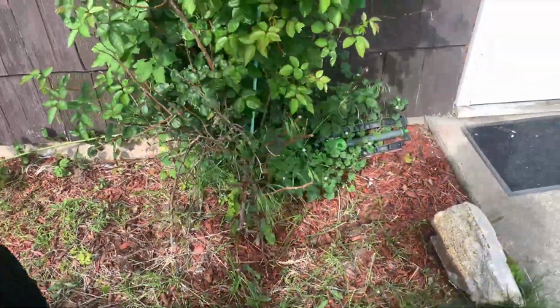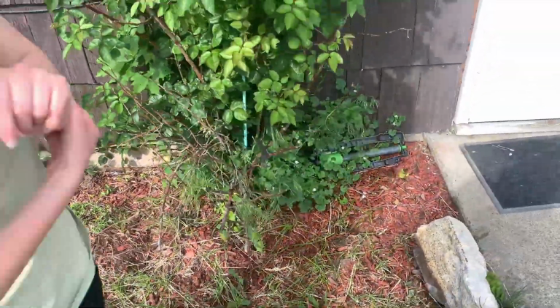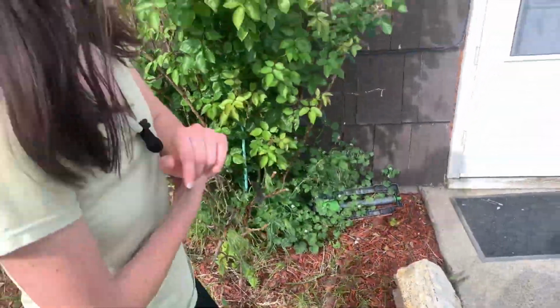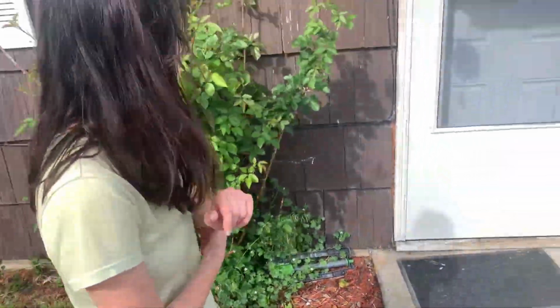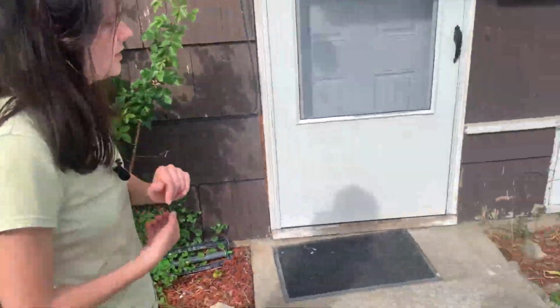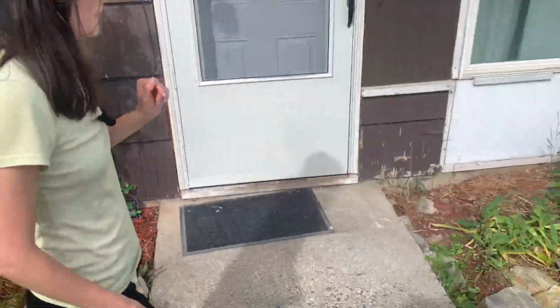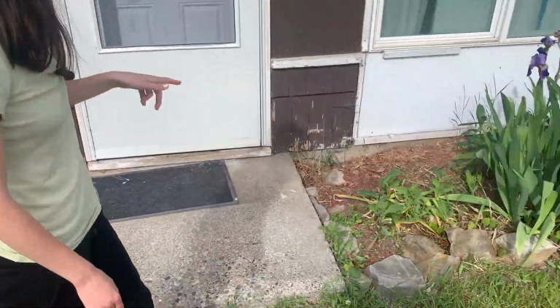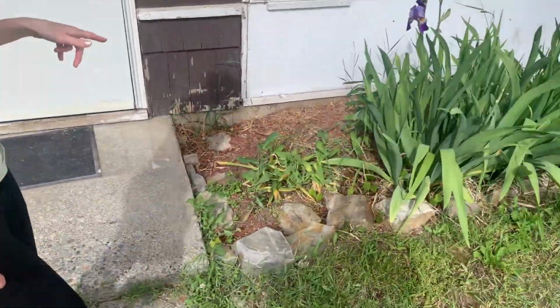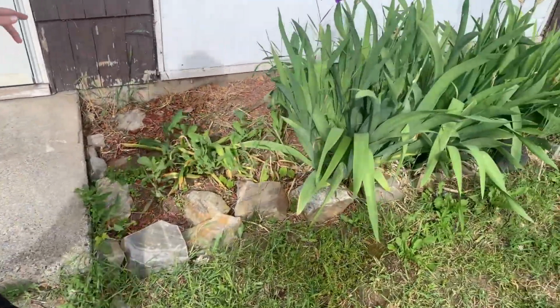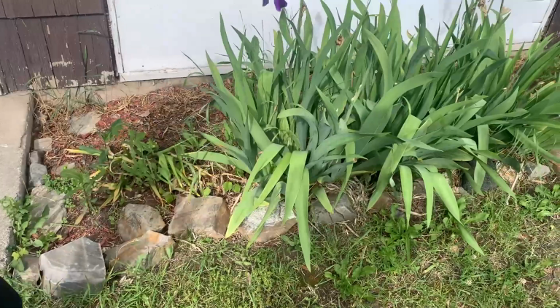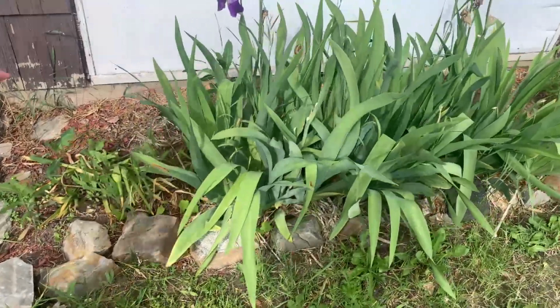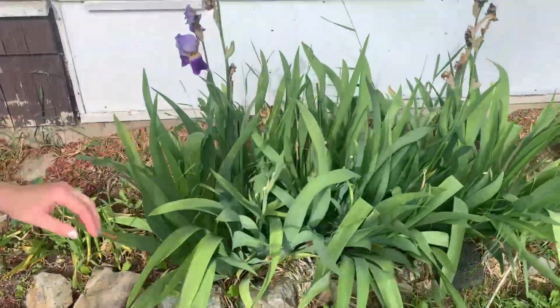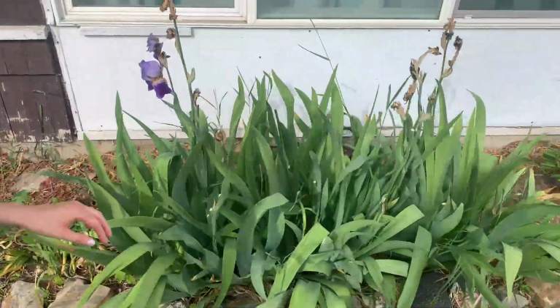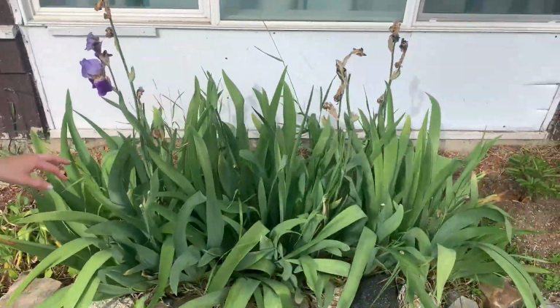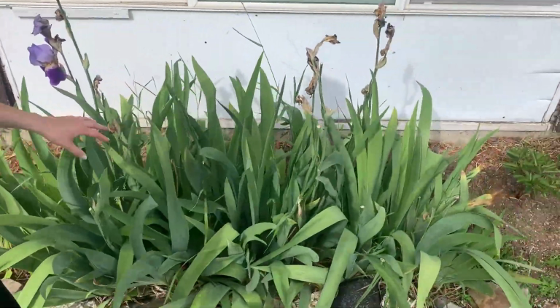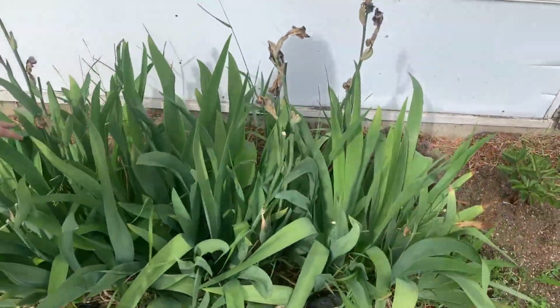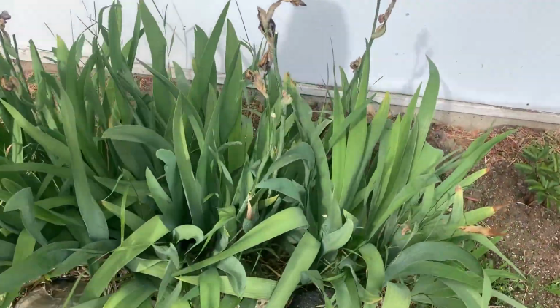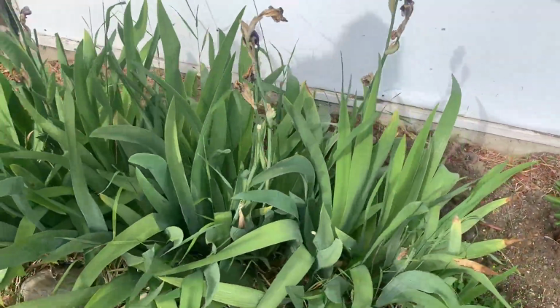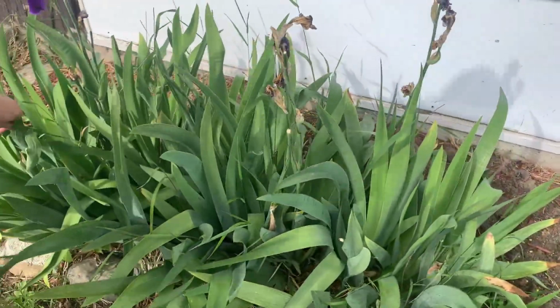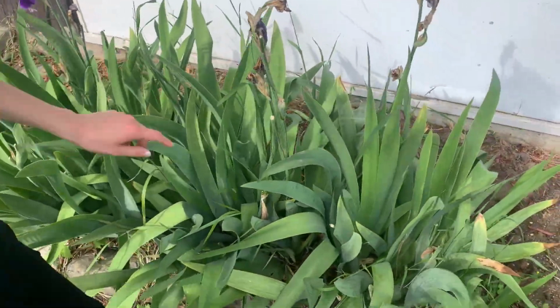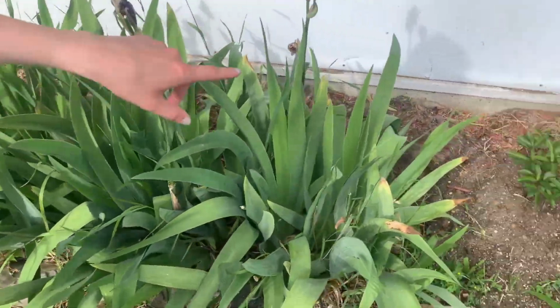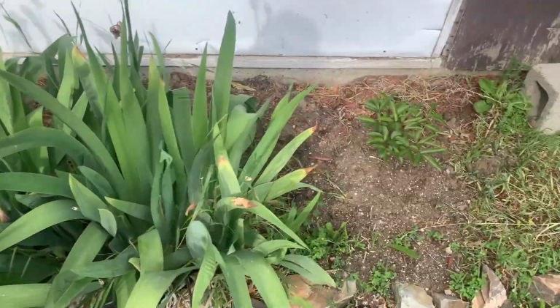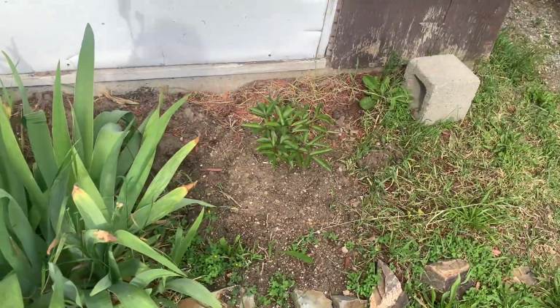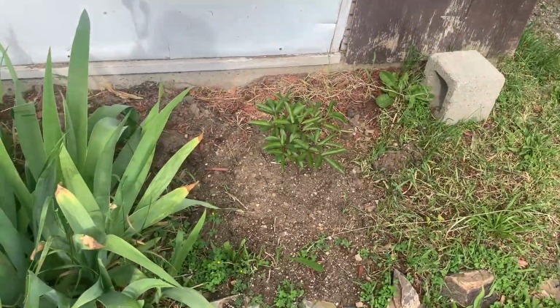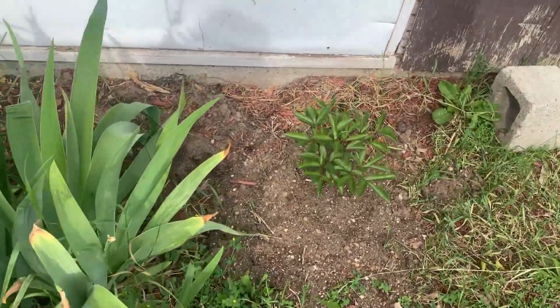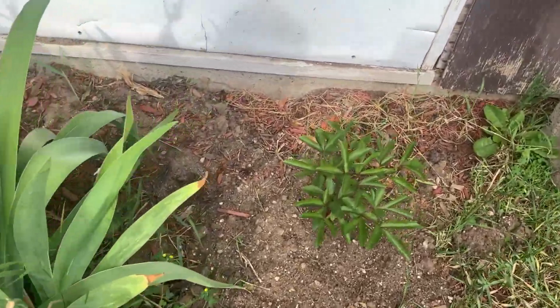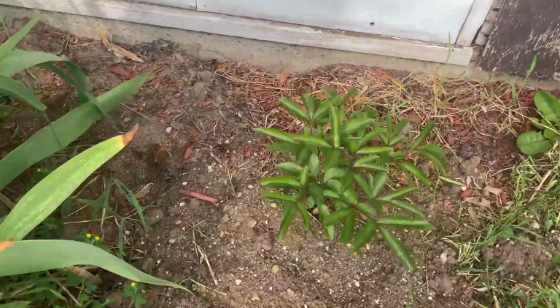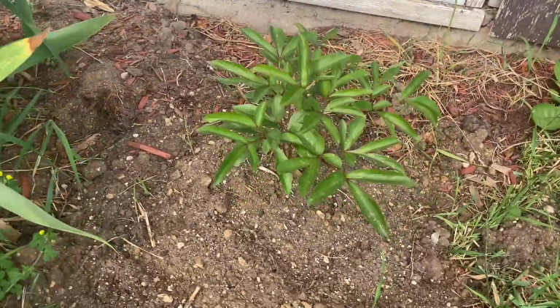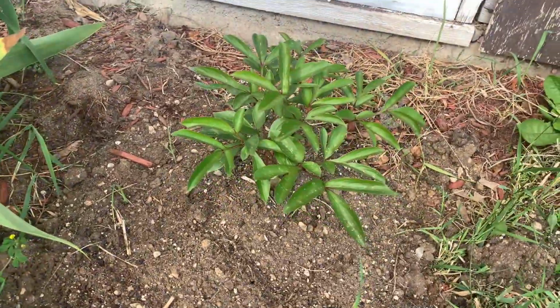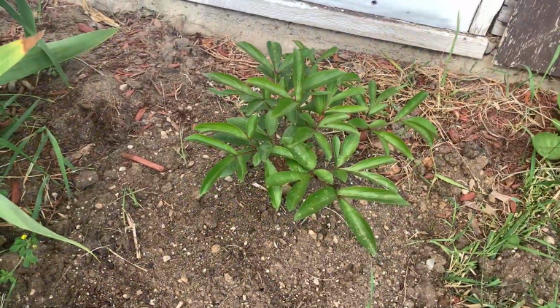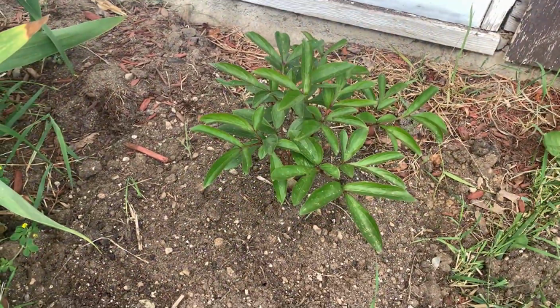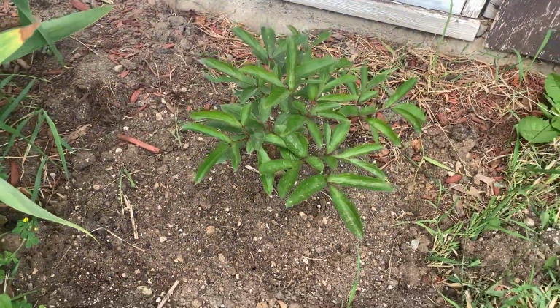We have a rosebush over here, and then irises. We just planted a peony this year, and we're hoping to swap the irises over to the other bed later on.